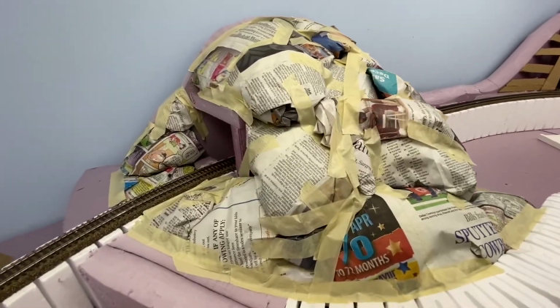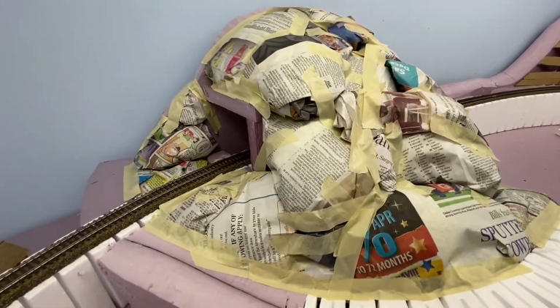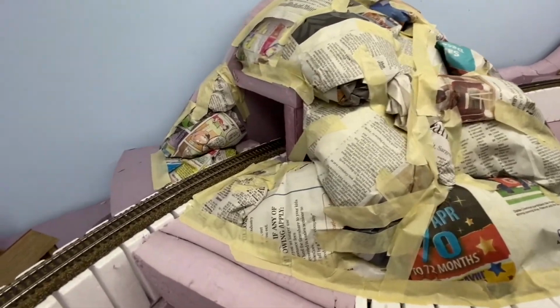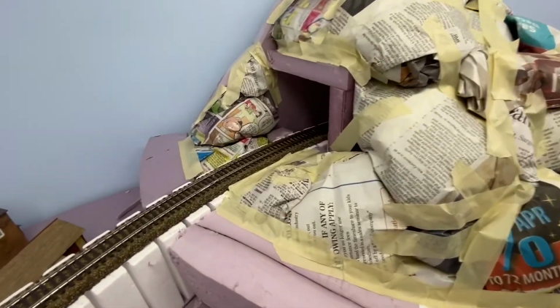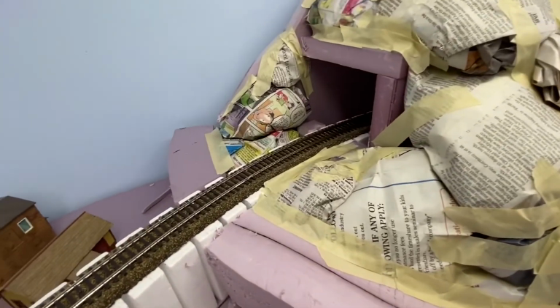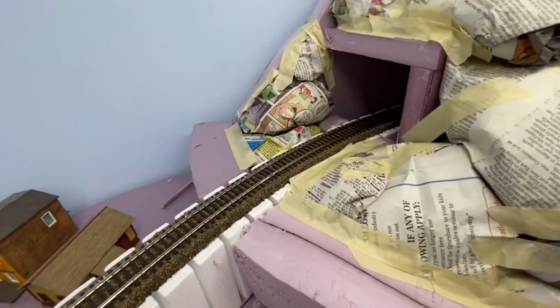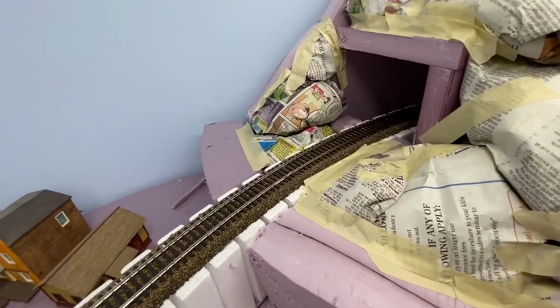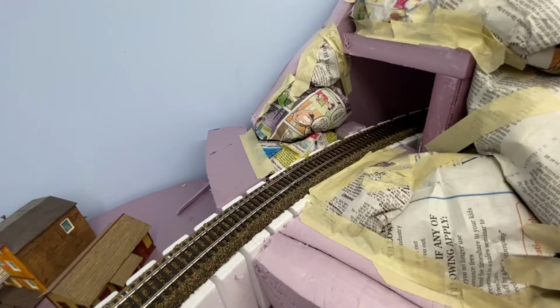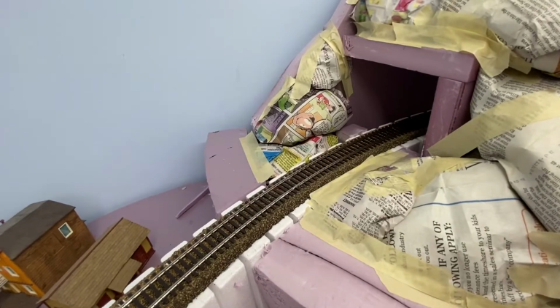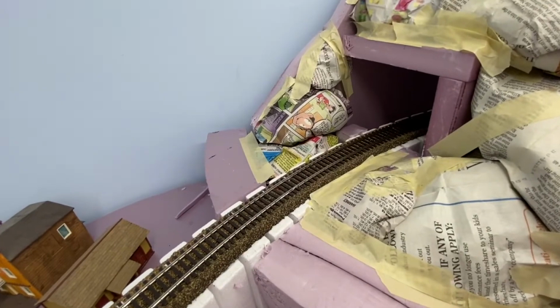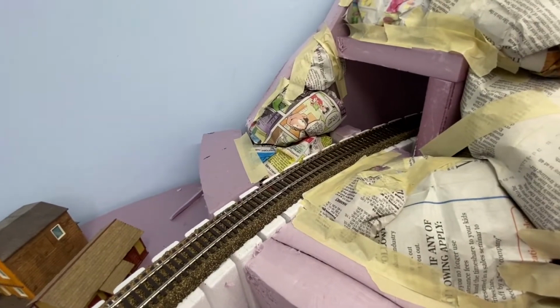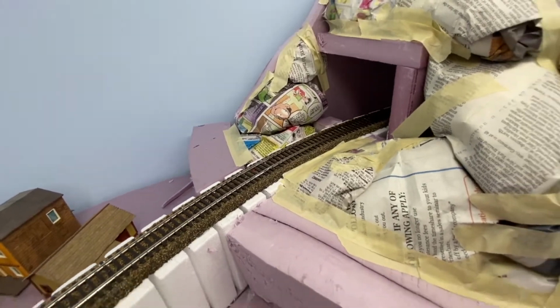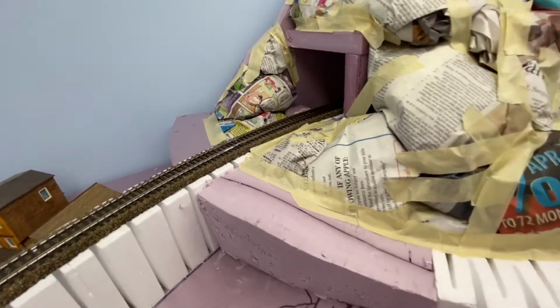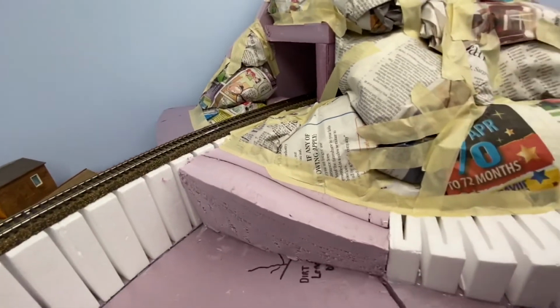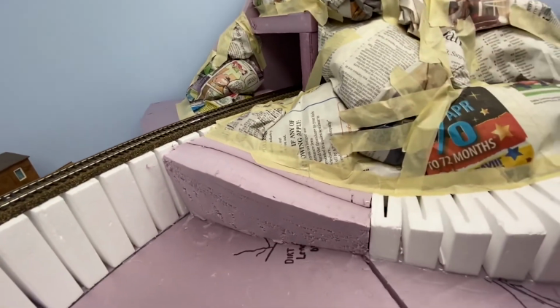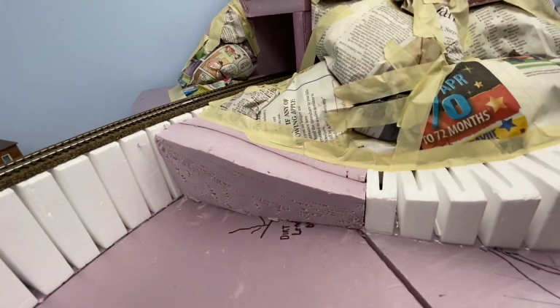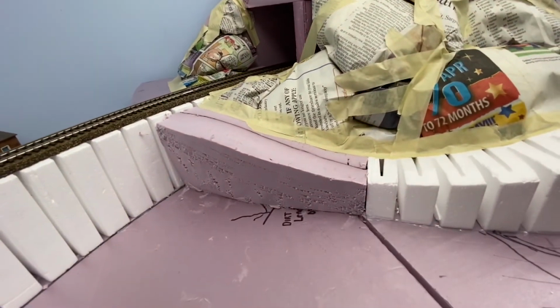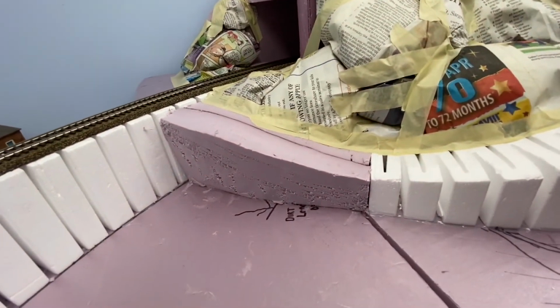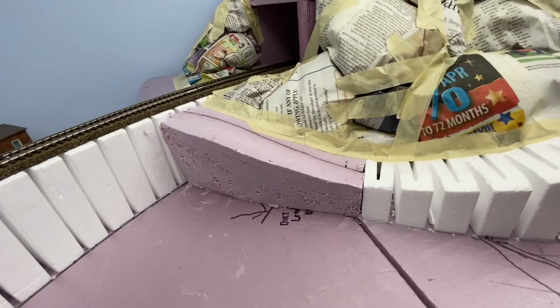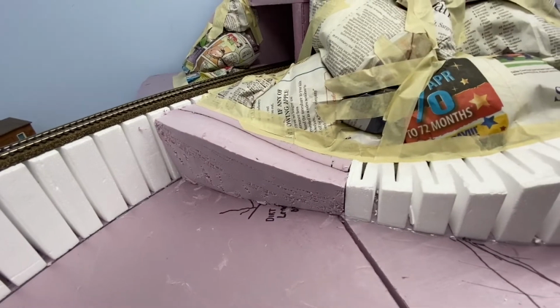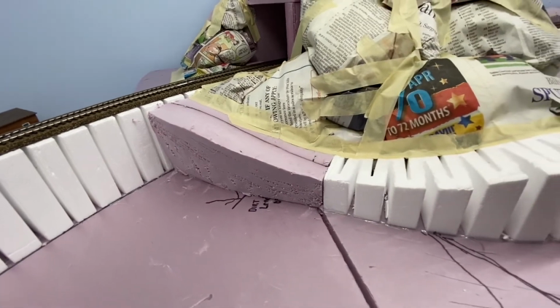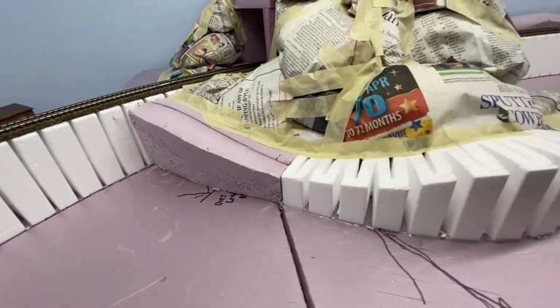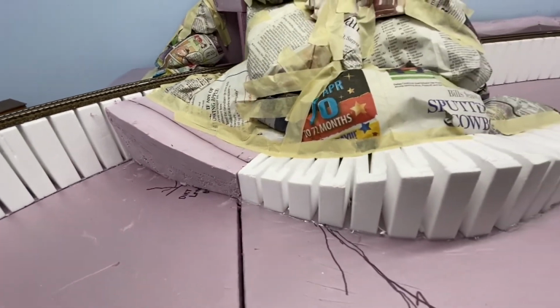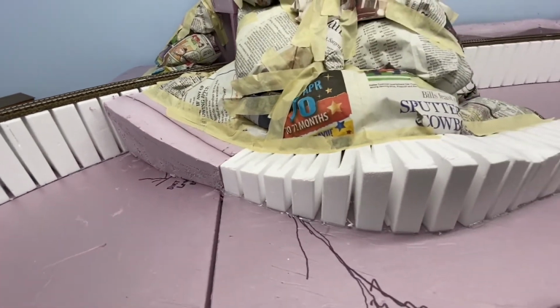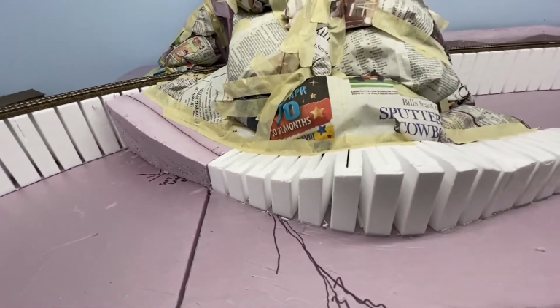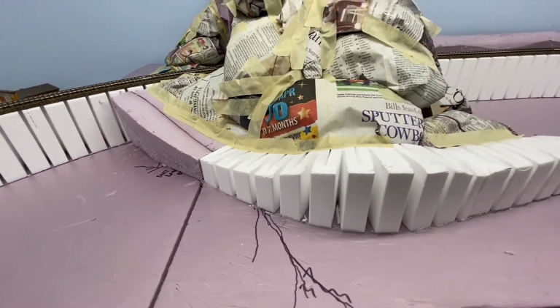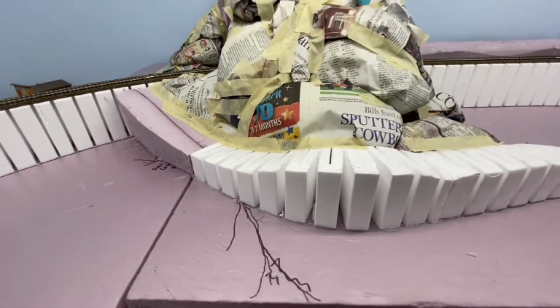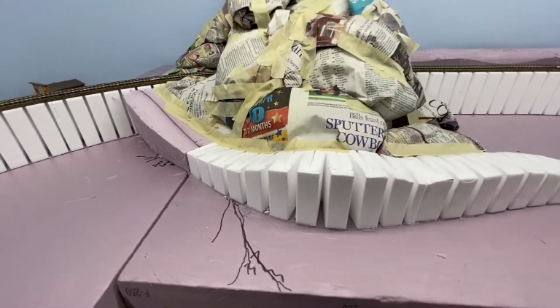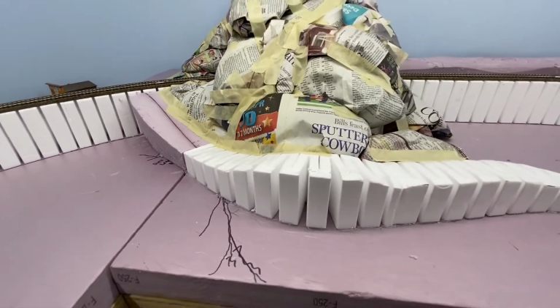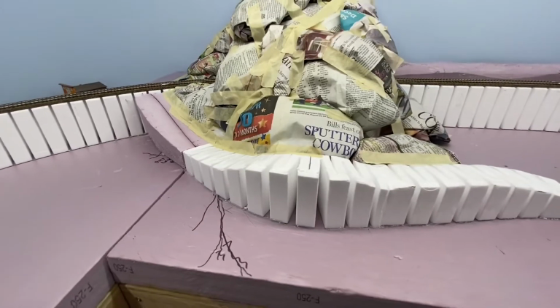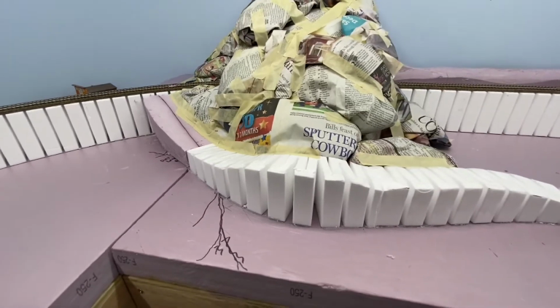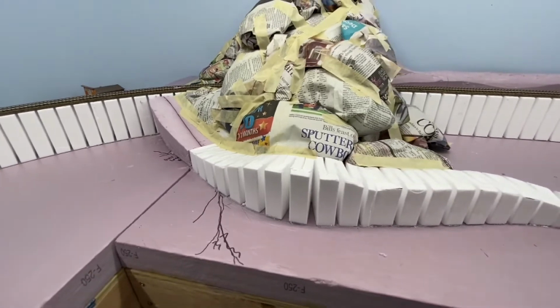Over here I added these pieces of foam to run the road across the railroad tracks. I added this ramp so the road can go across, and added this other foam piece here as well.